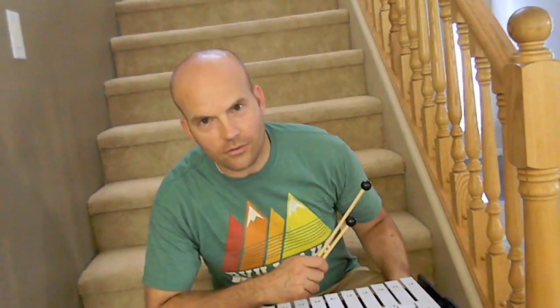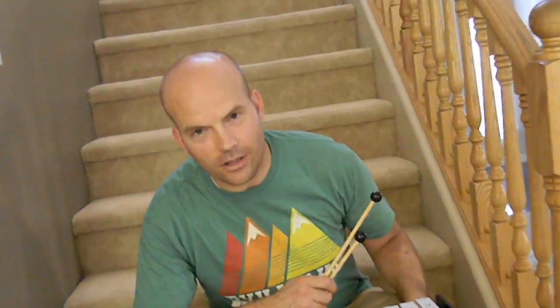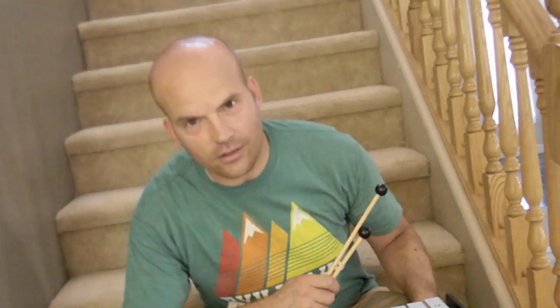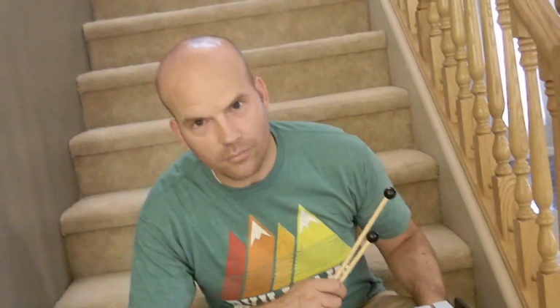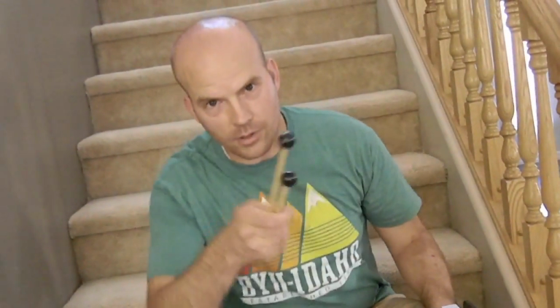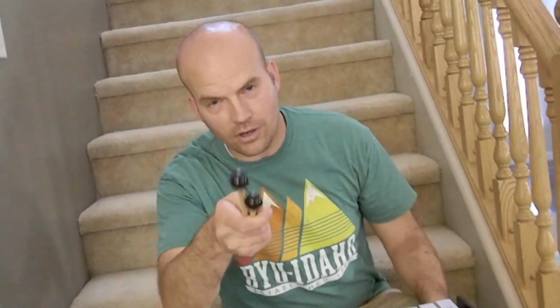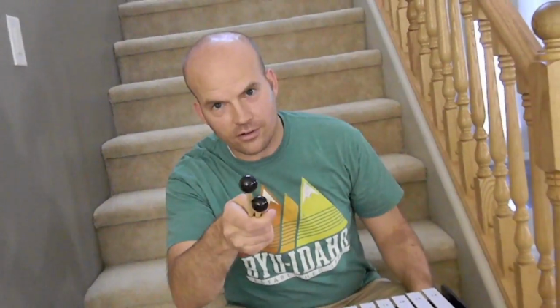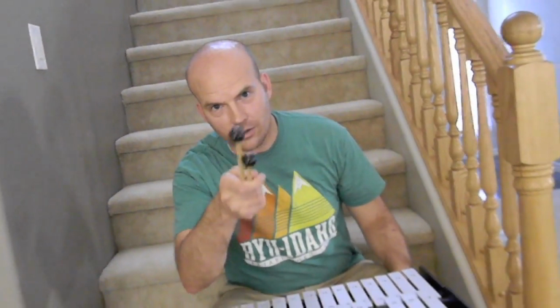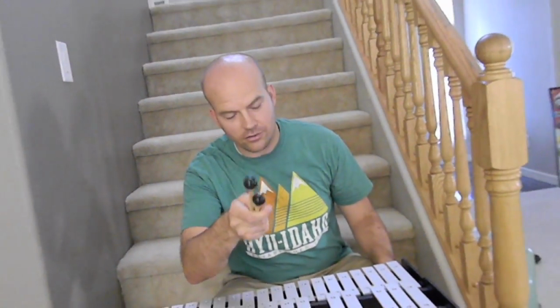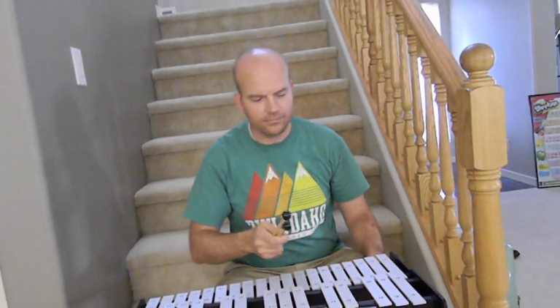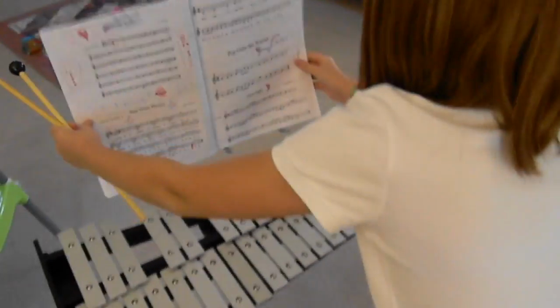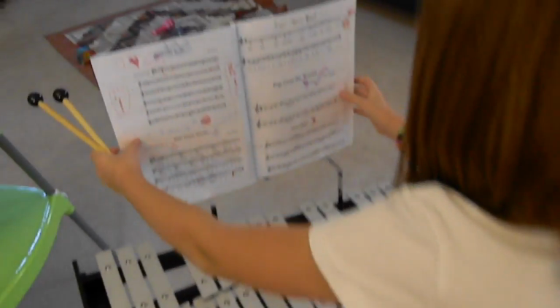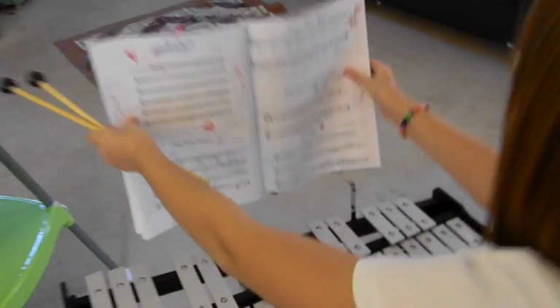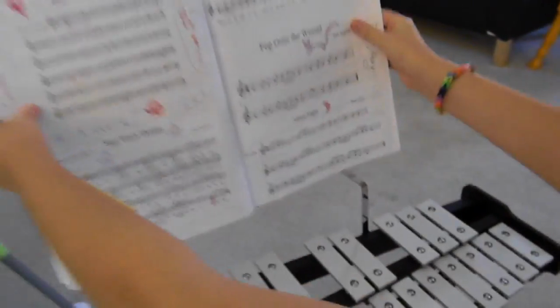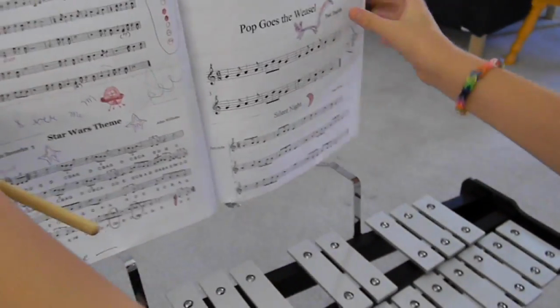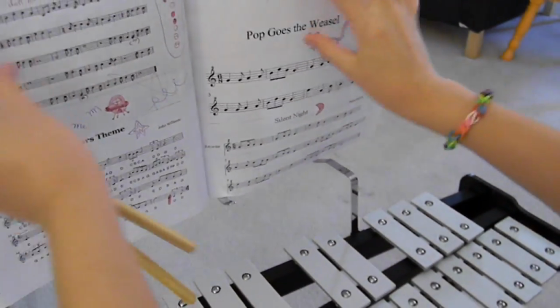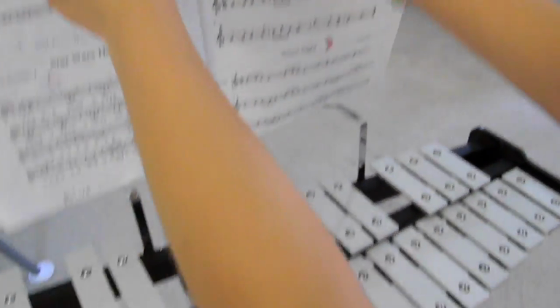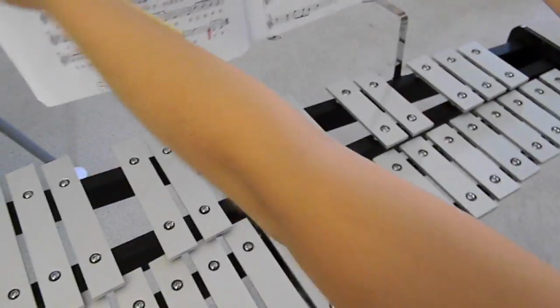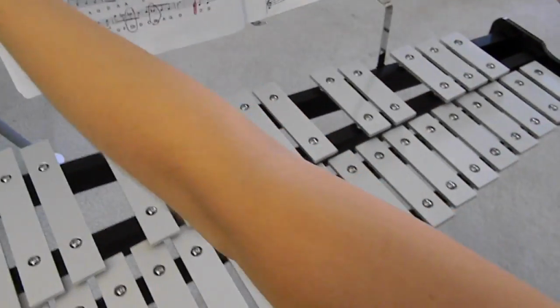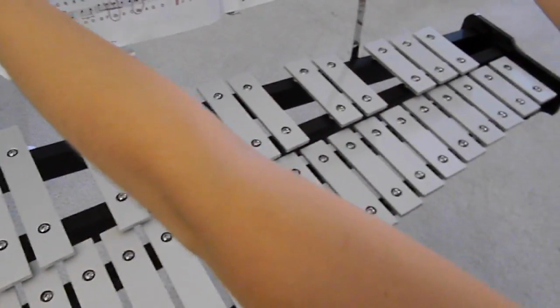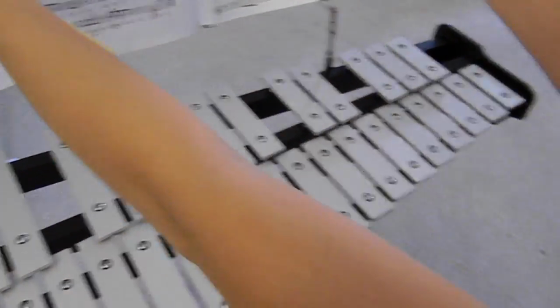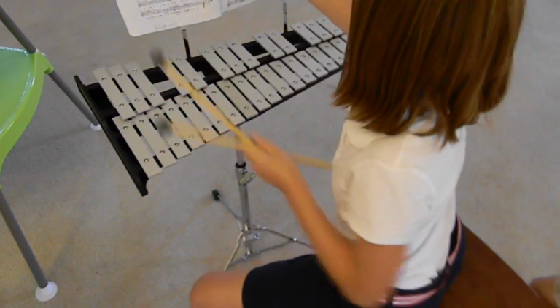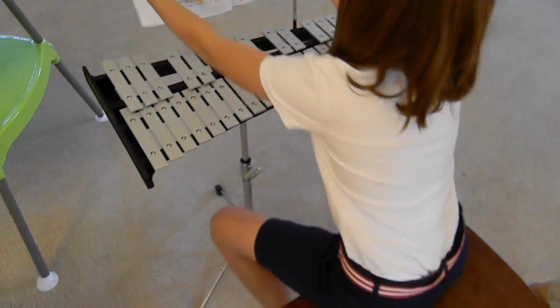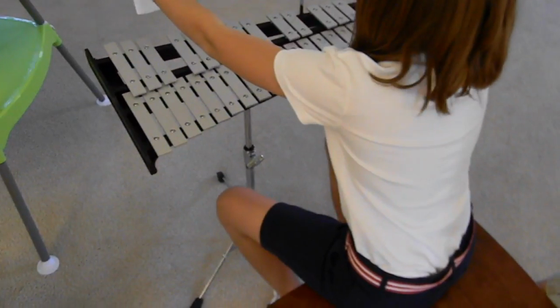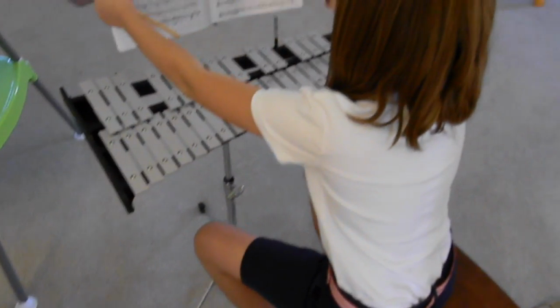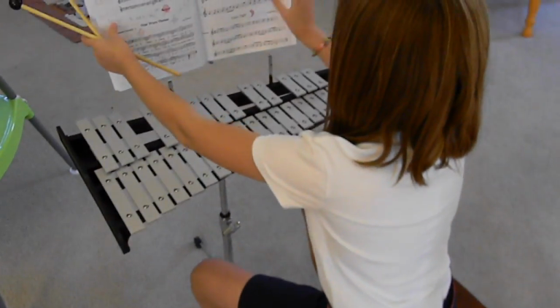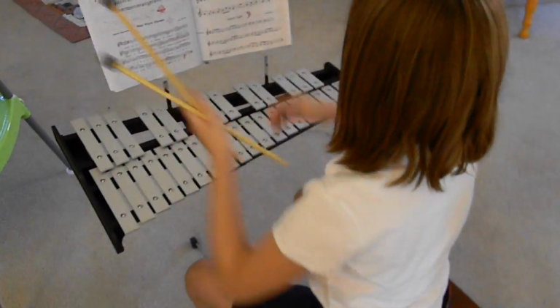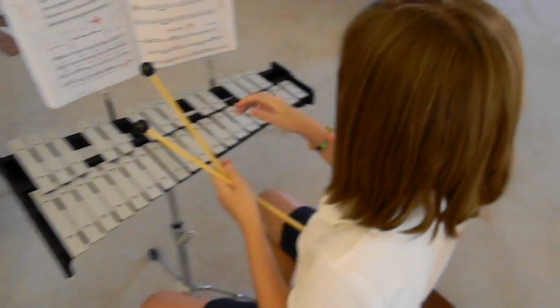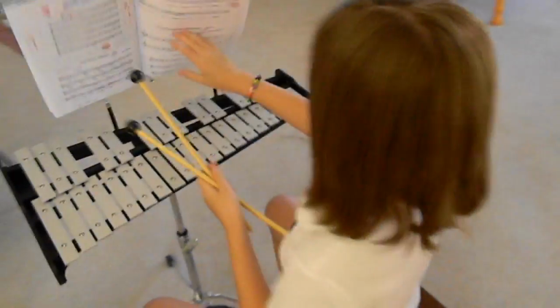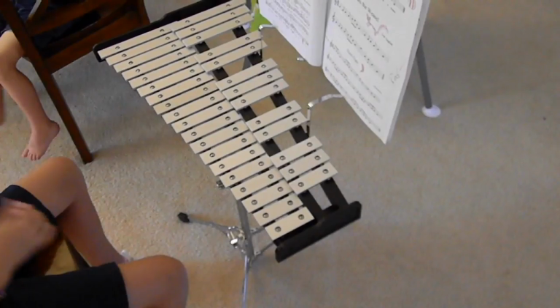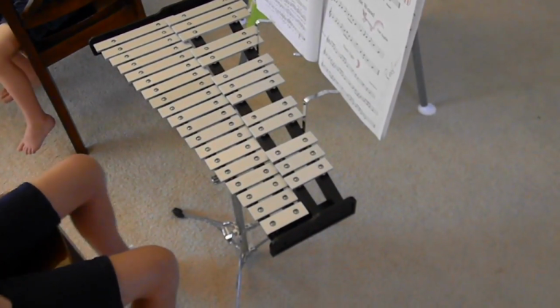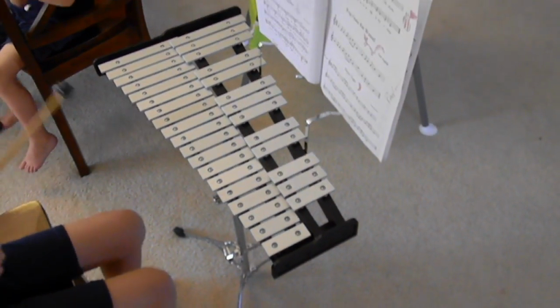I'm not that good yet. But give me a few days and I'll get it, okay? Greta already knows how to read notes, which is a good thing. Just don't blow on it, okay?